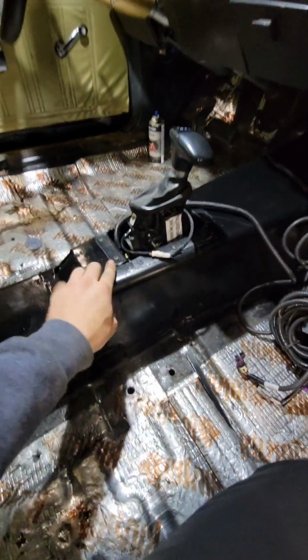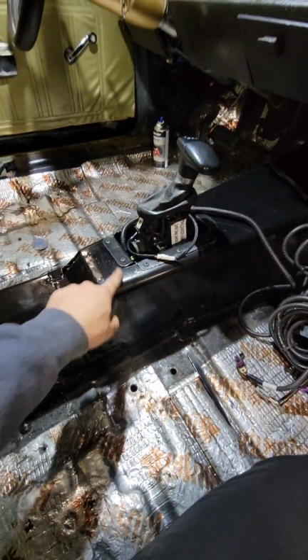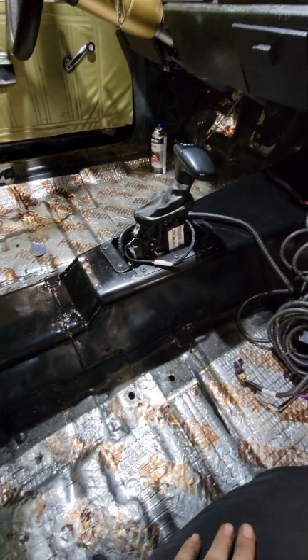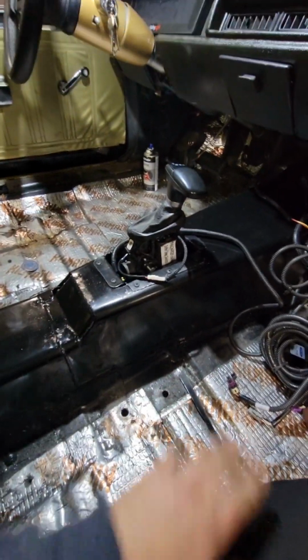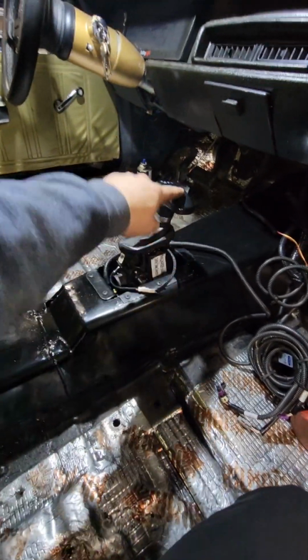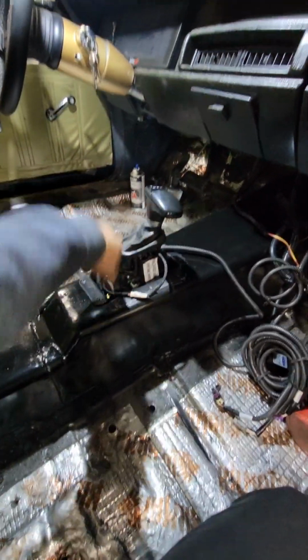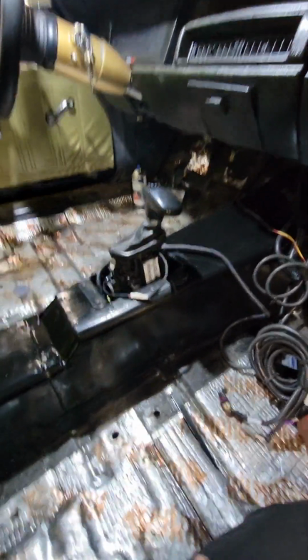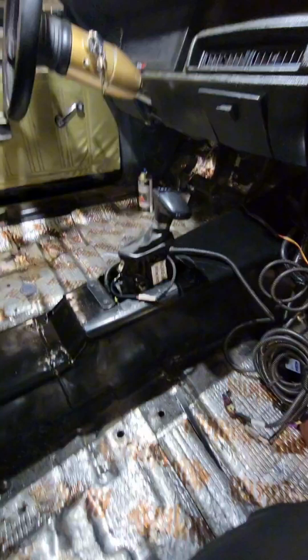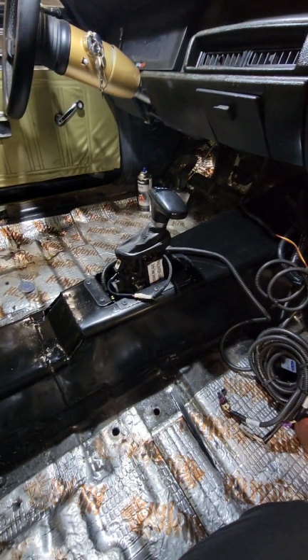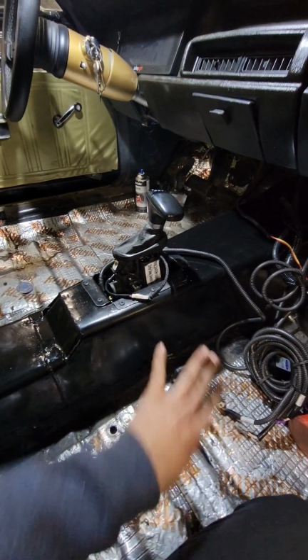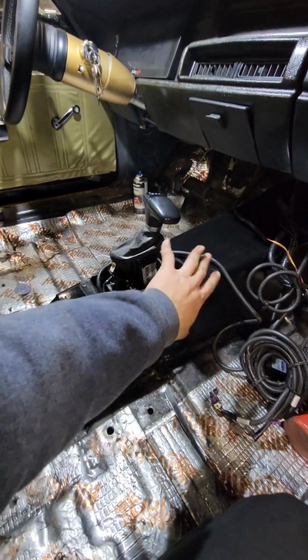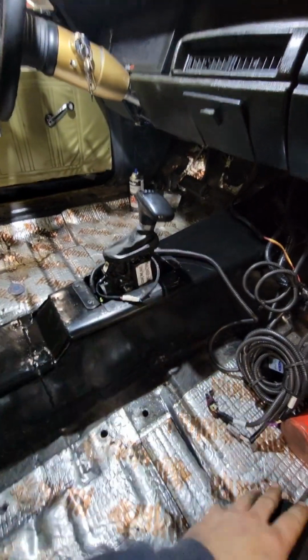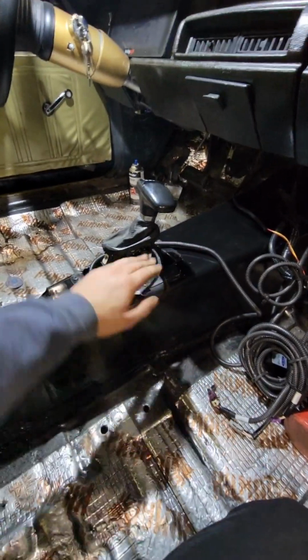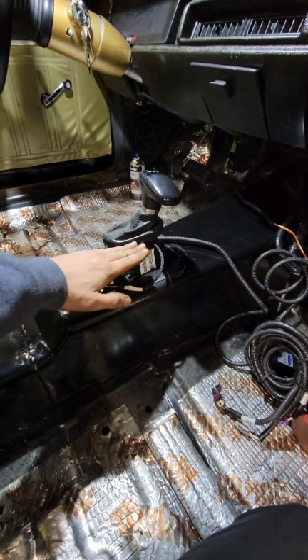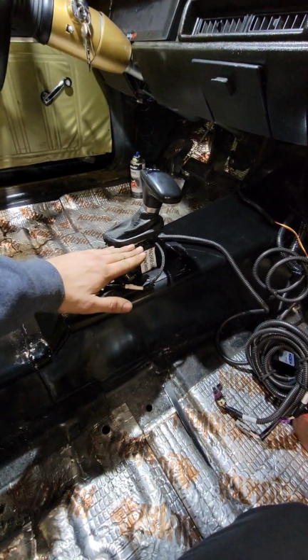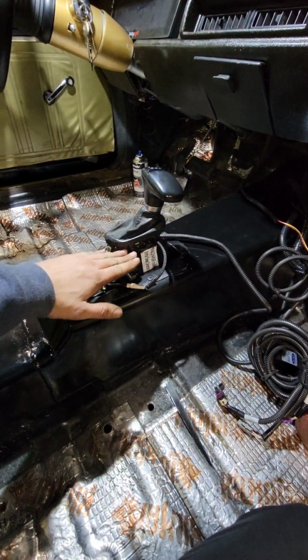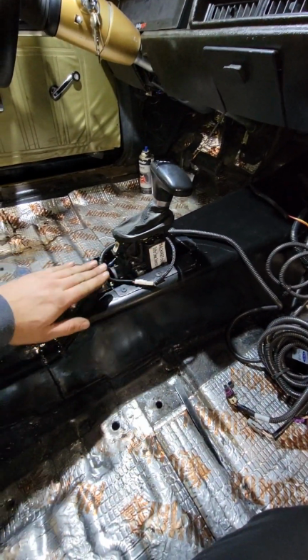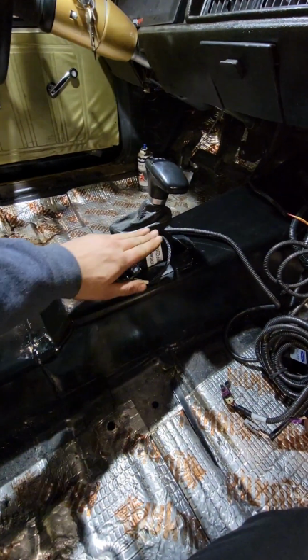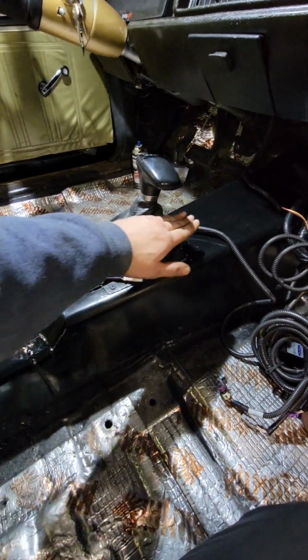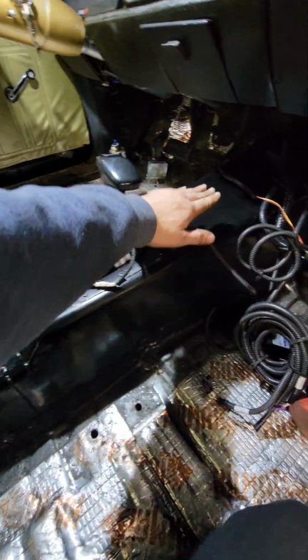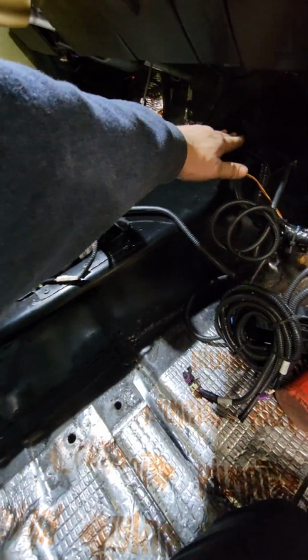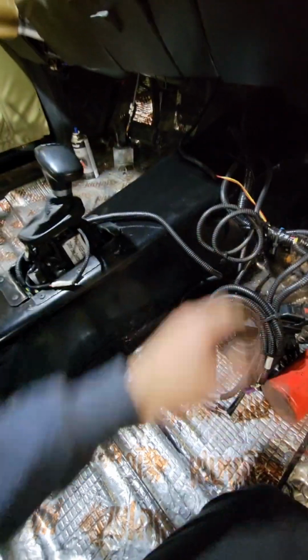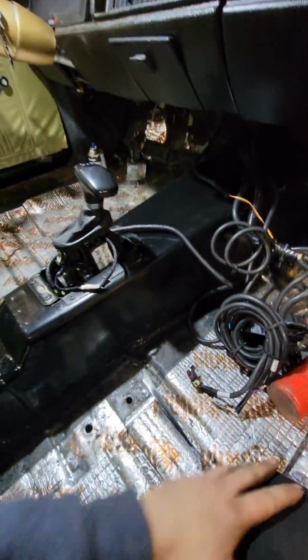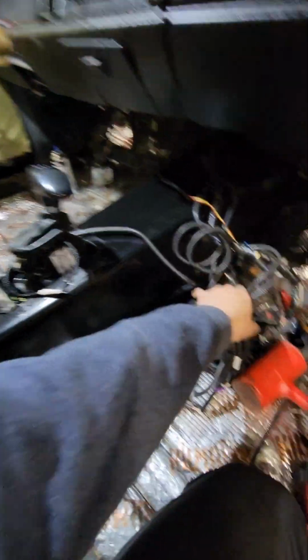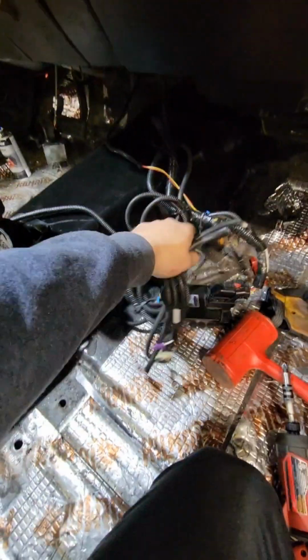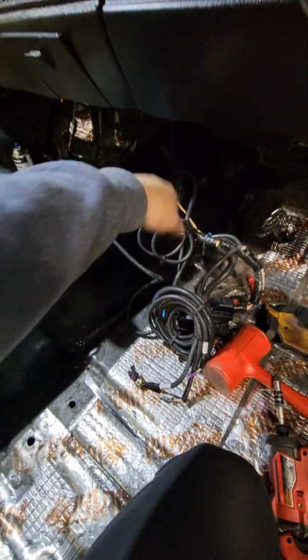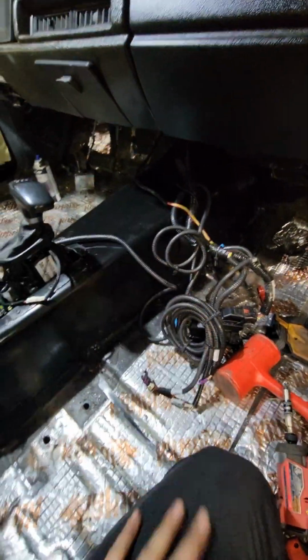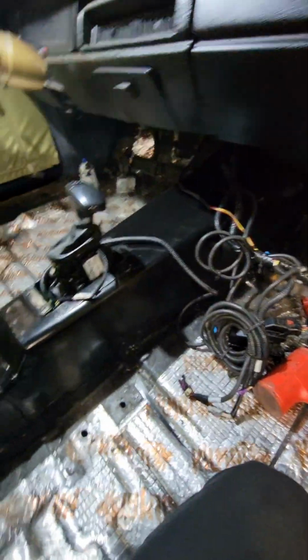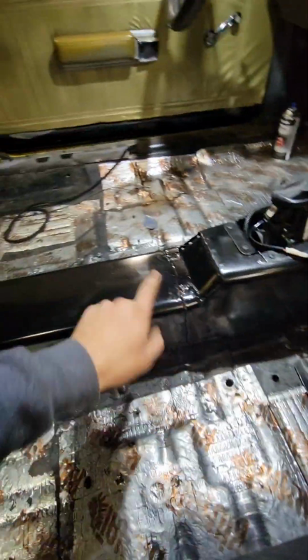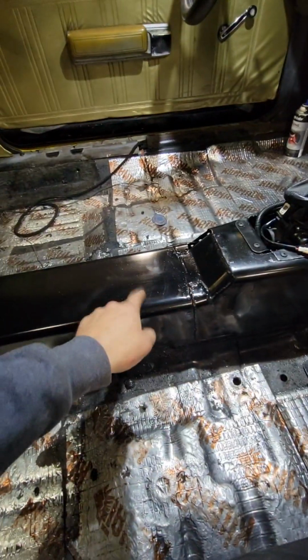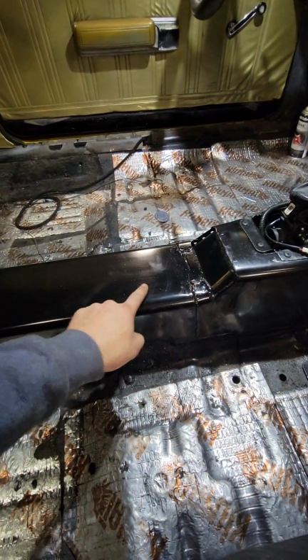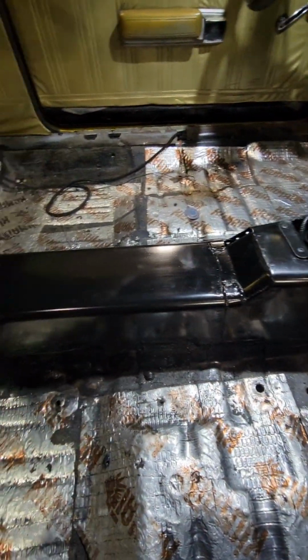Got that mounted in. Shifter's all in. Now we just have to try and build some sort of short console to kind of mesh up with that and hide all this stuff underneath it. Probably going to add some cup holders in here.